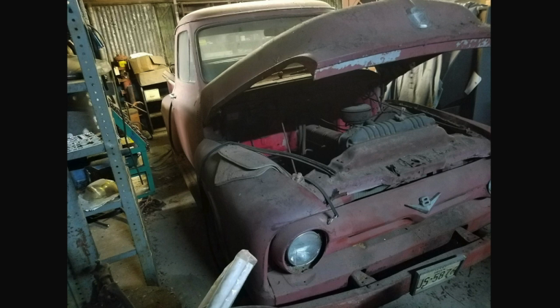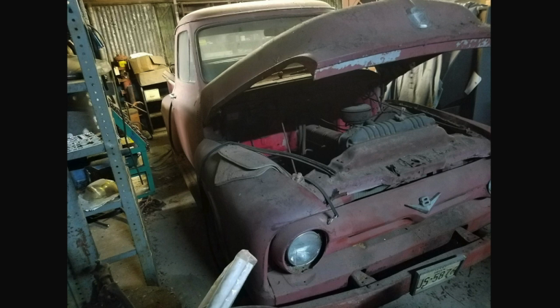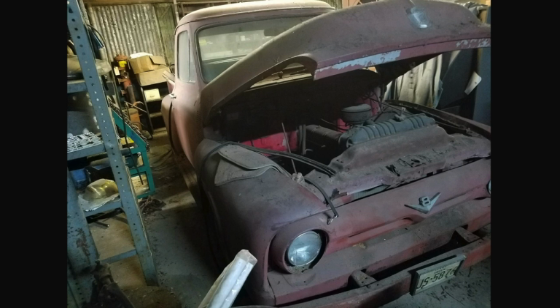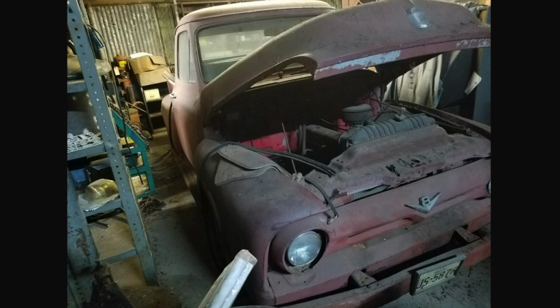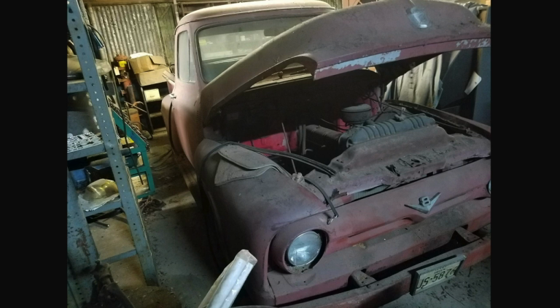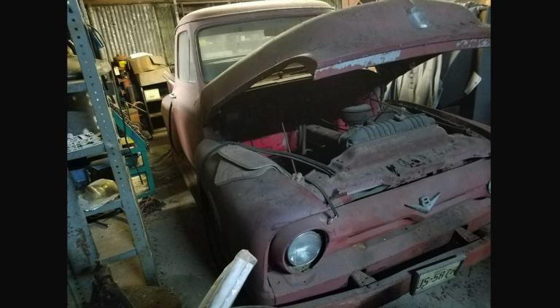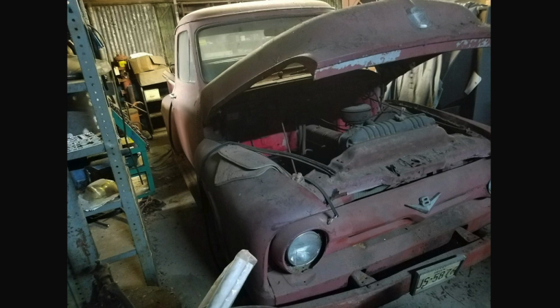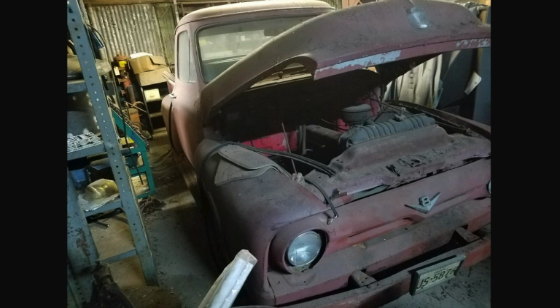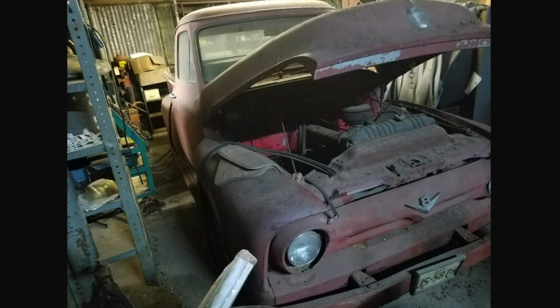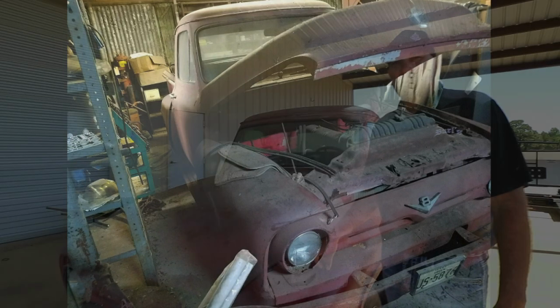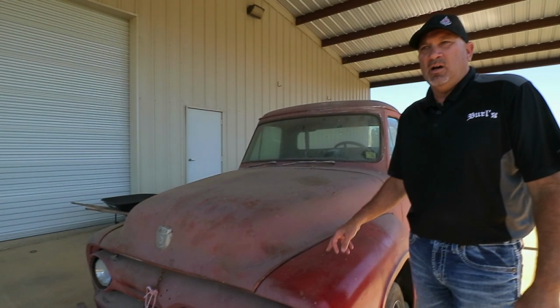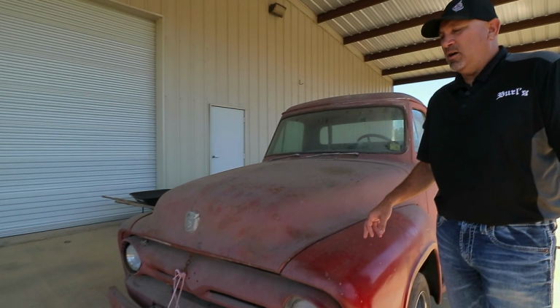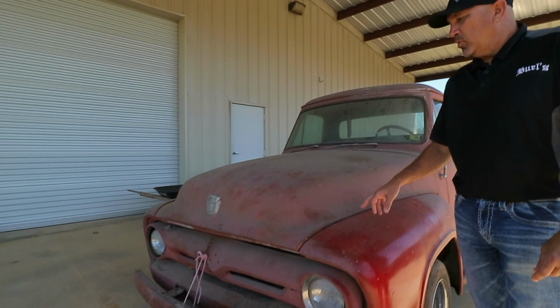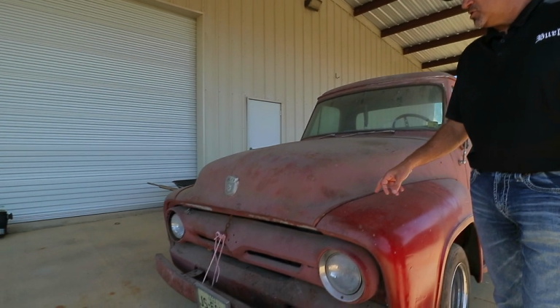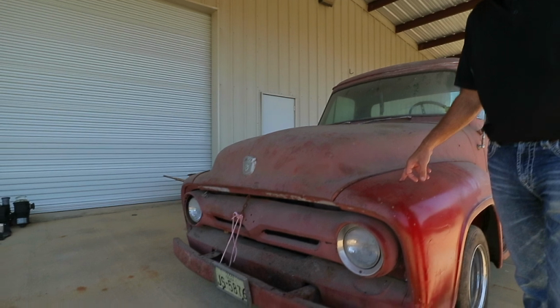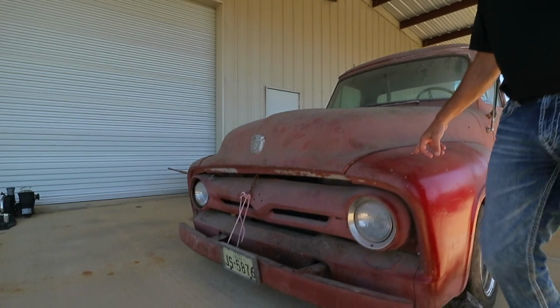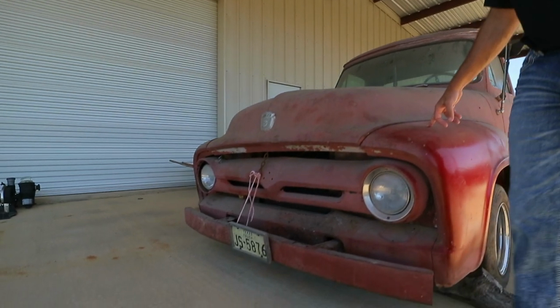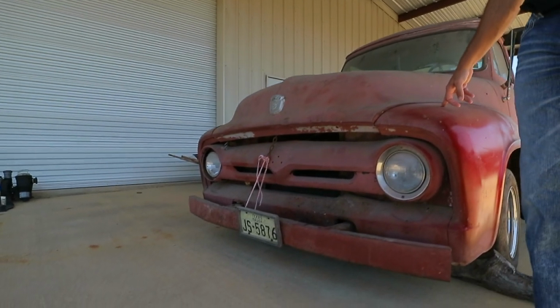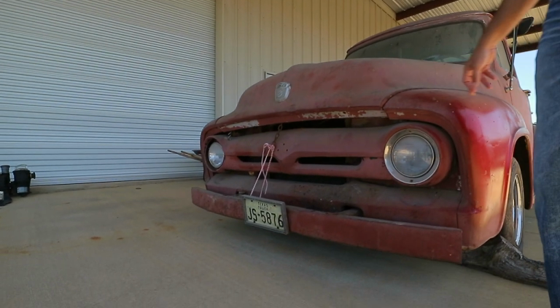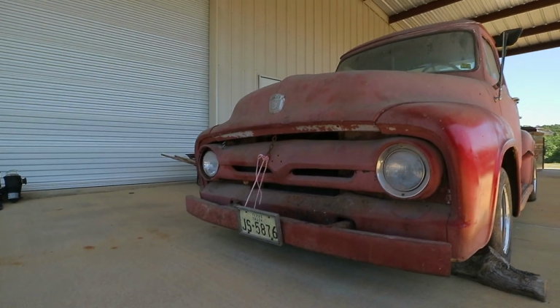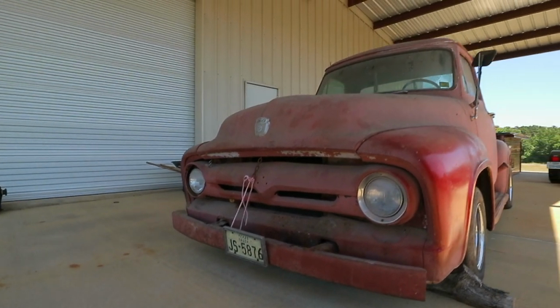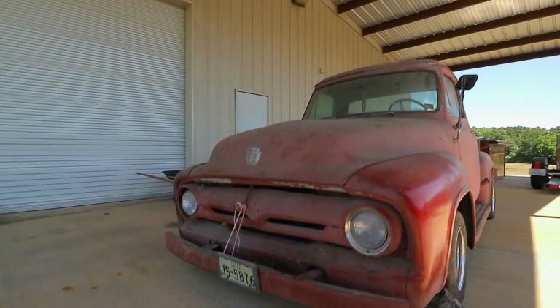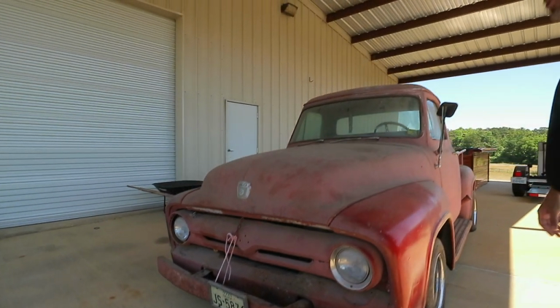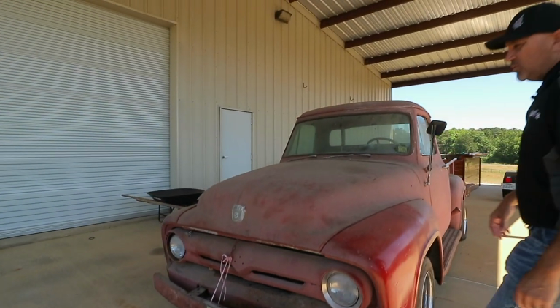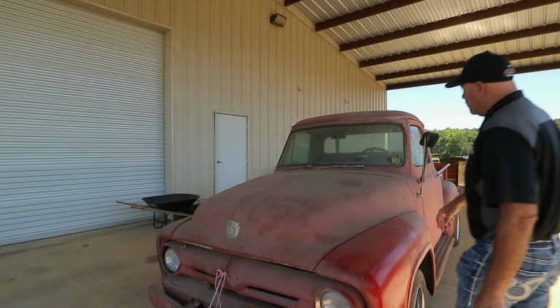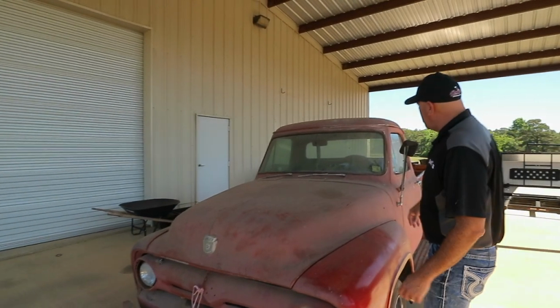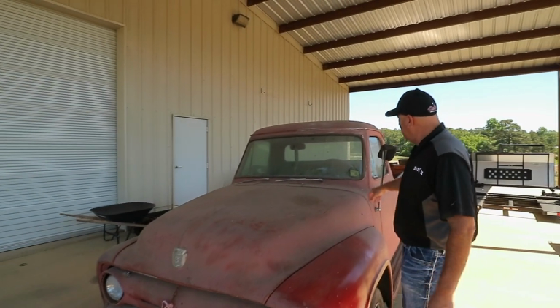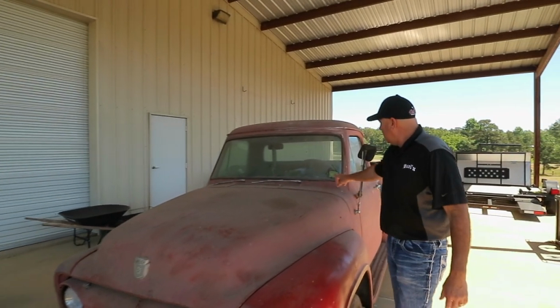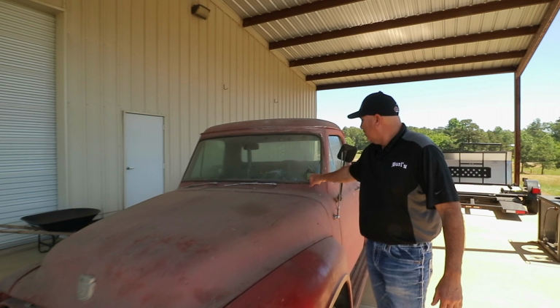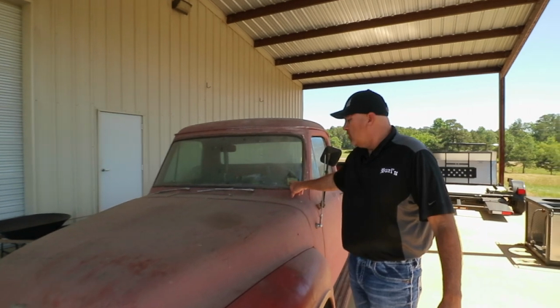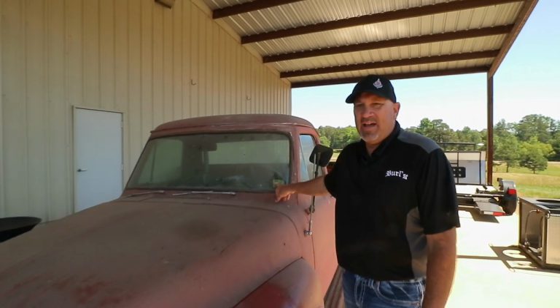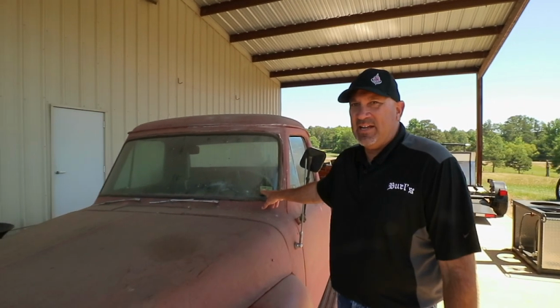This is a barn find we found in Overton, Texas. An employee that used to work for me had this truck — he's had it for over 20 years. The truck was last registered and on the road in 1986.